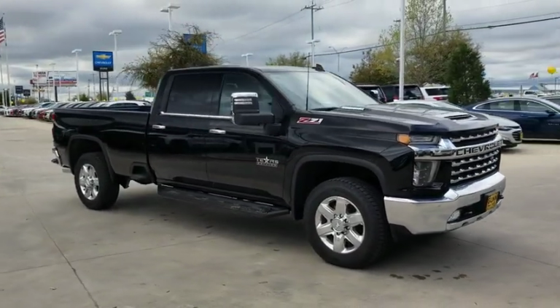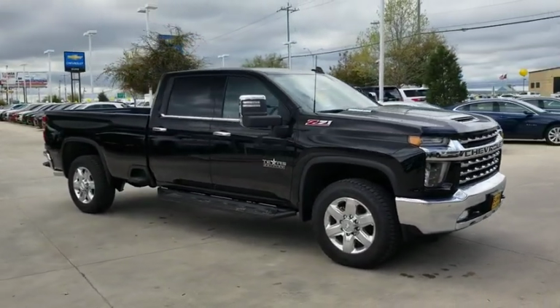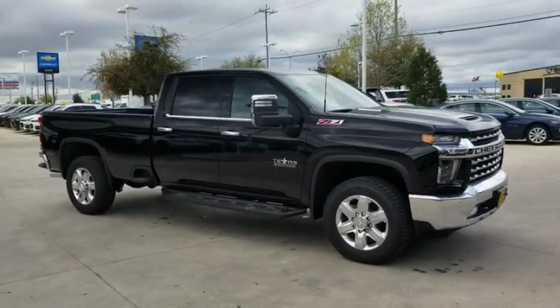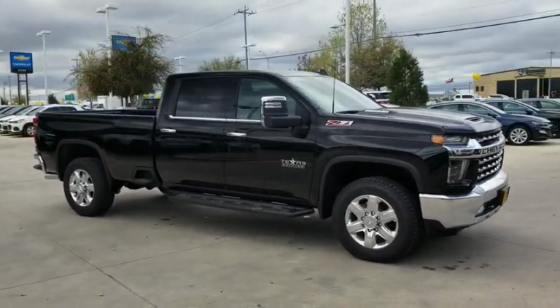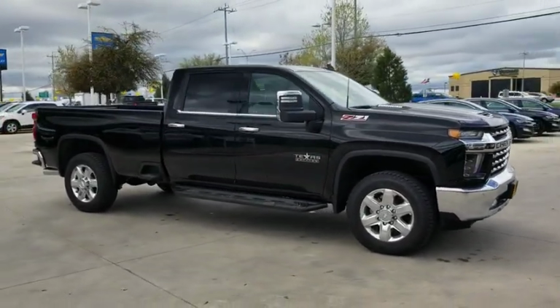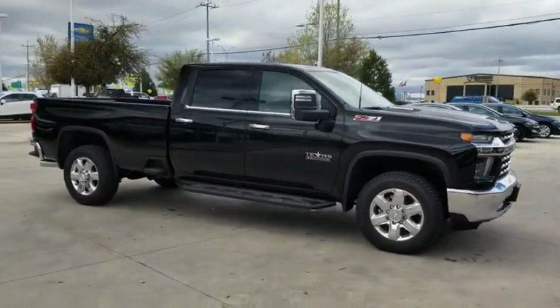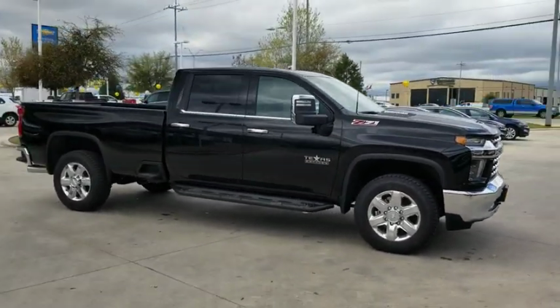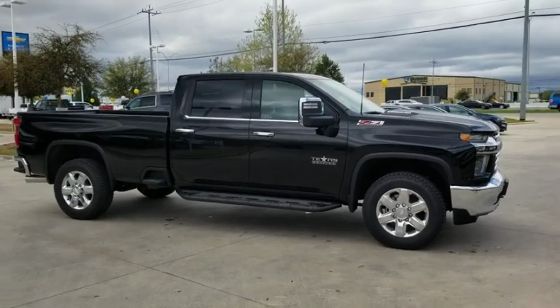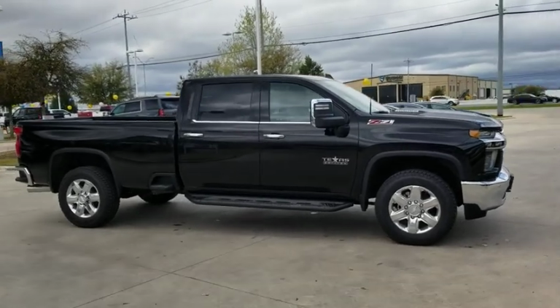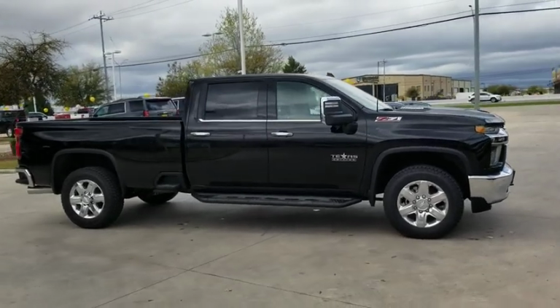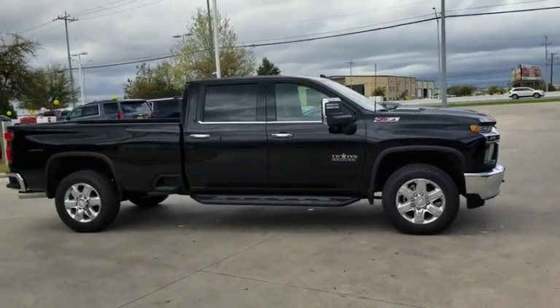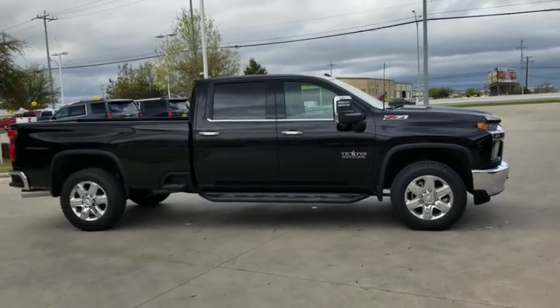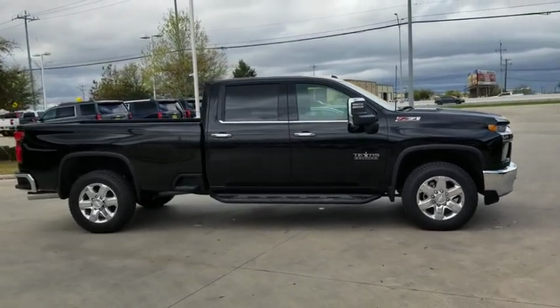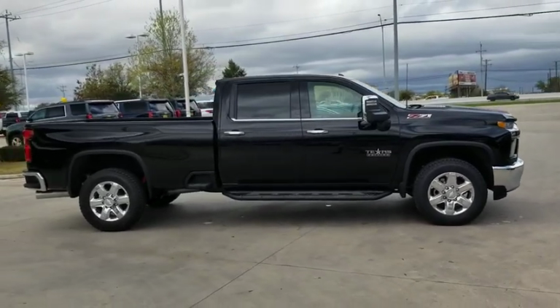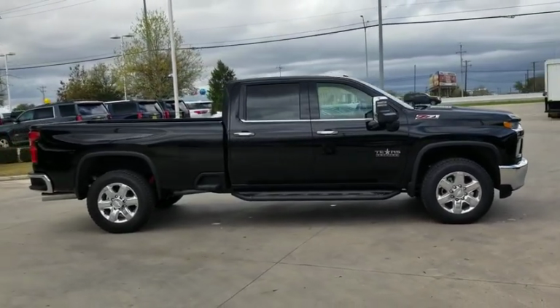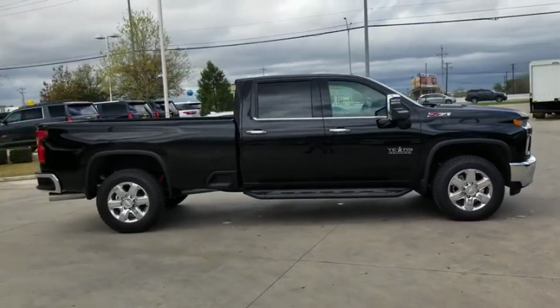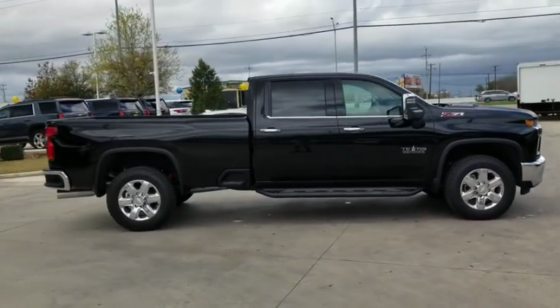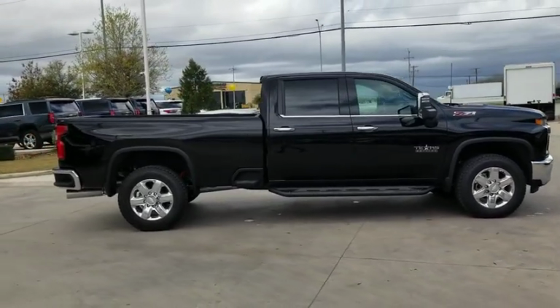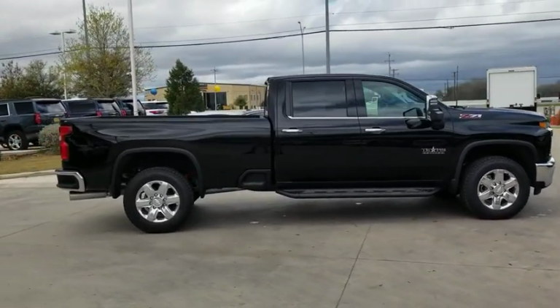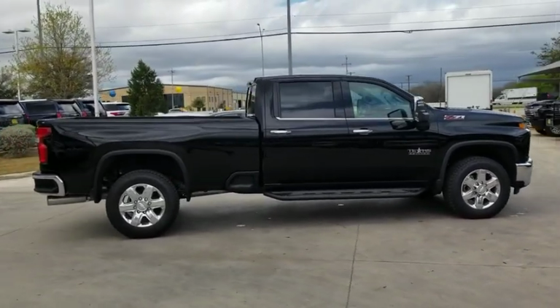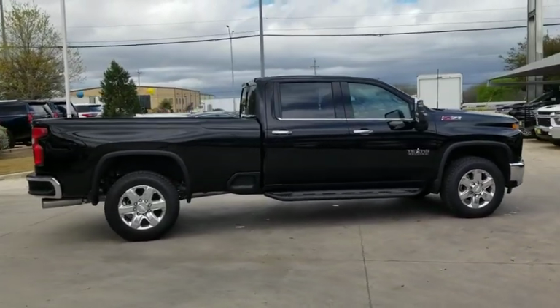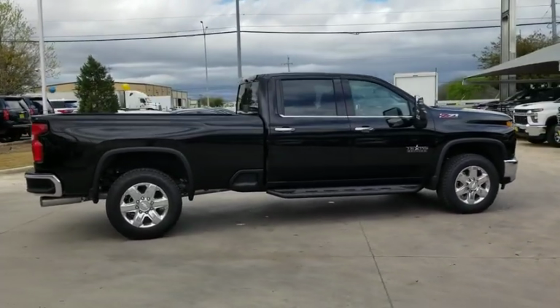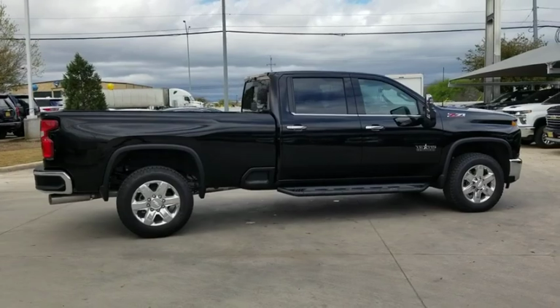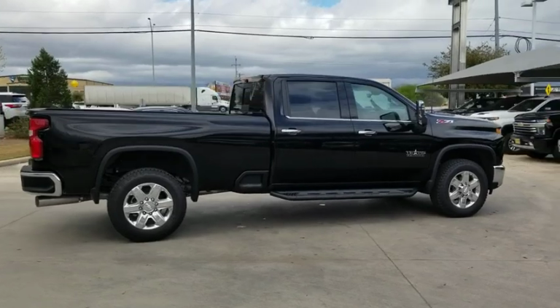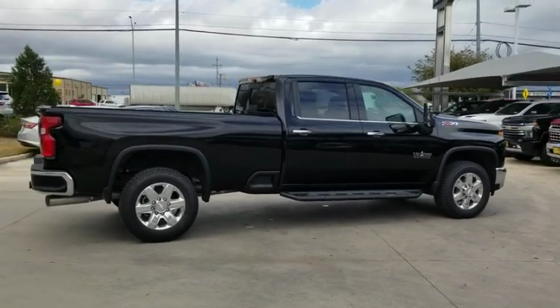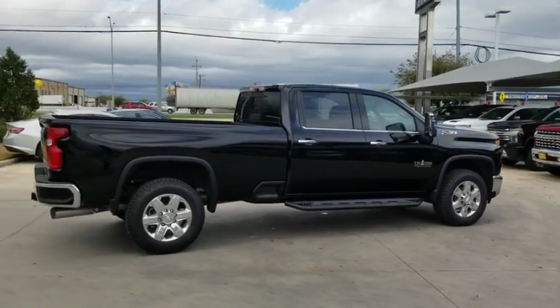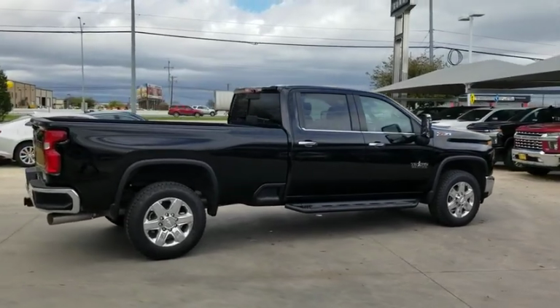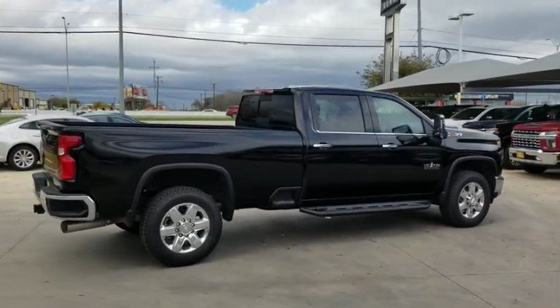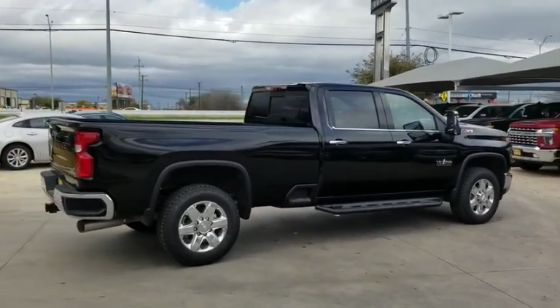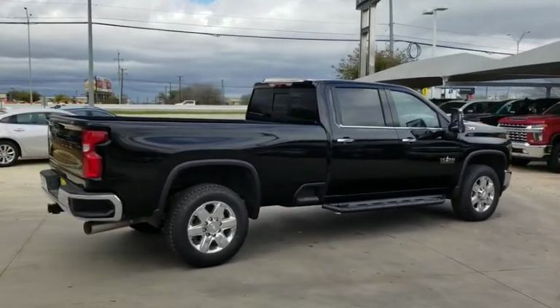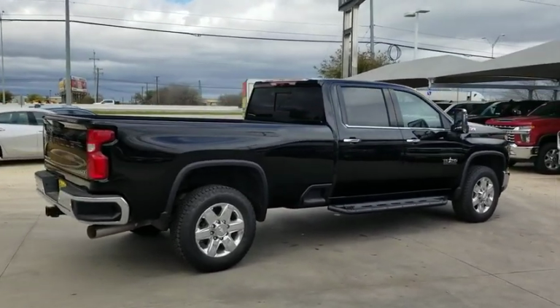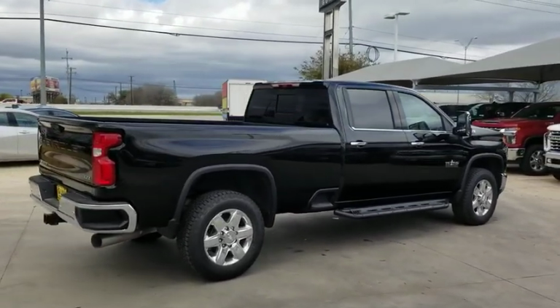Here are some of this vehicle's great options: universal garage door opener, engine block heater. Take this vehicle for a spin and see why so many shoppers are now proud owners.